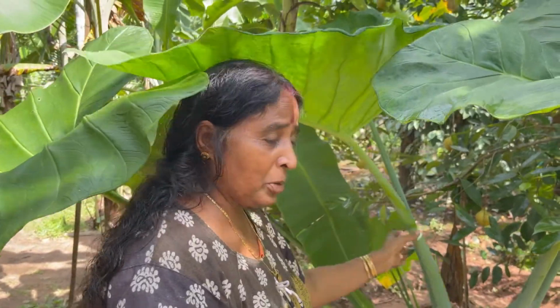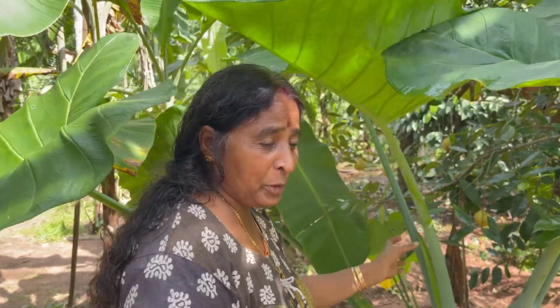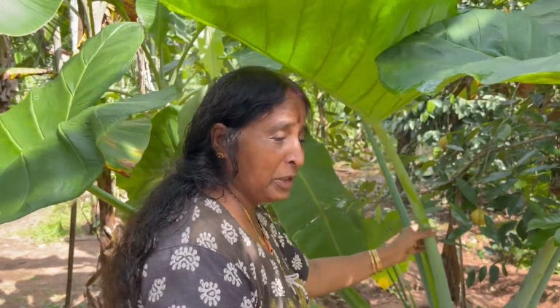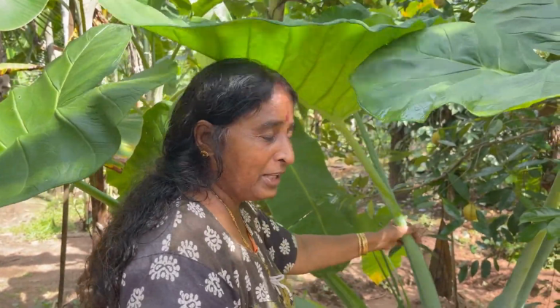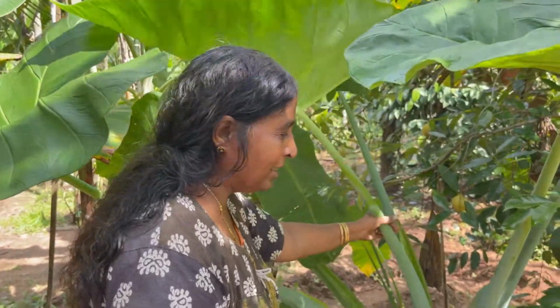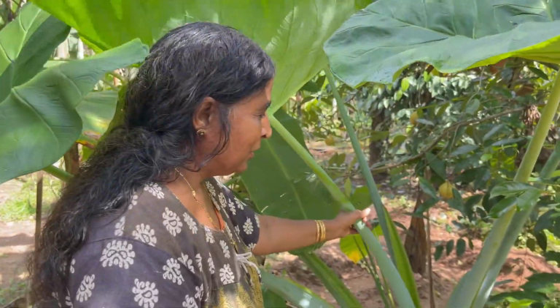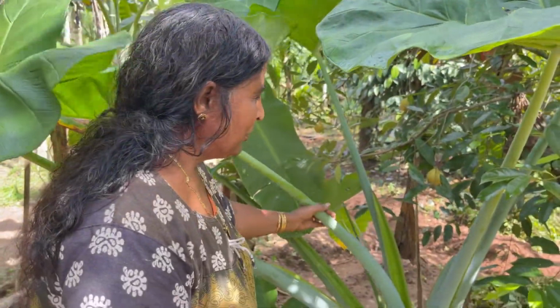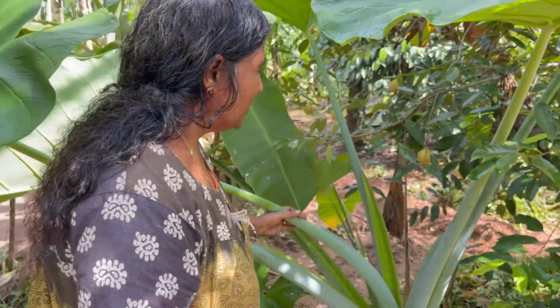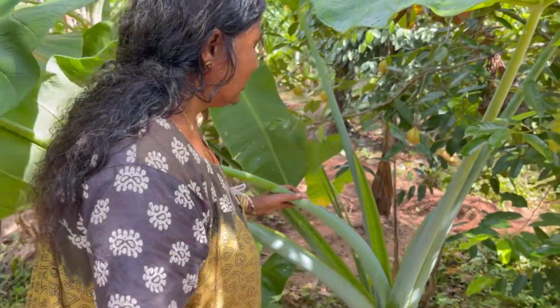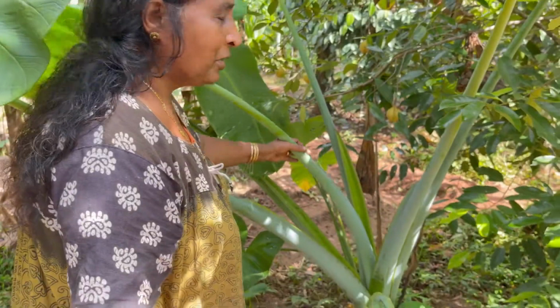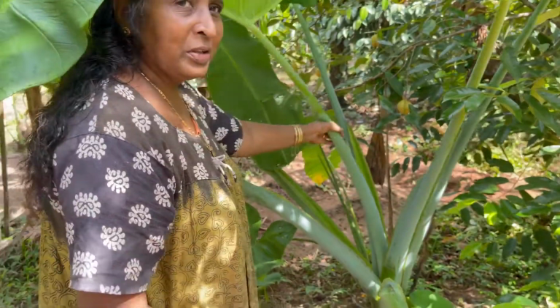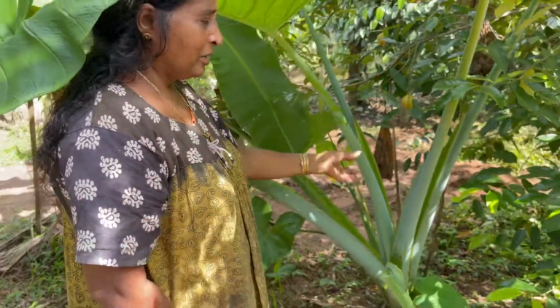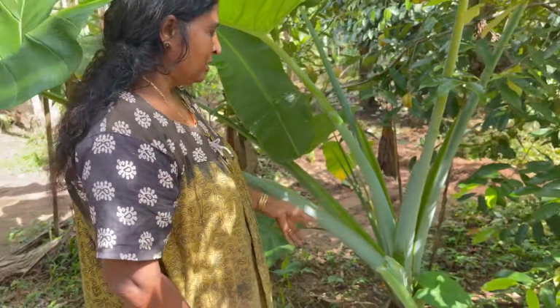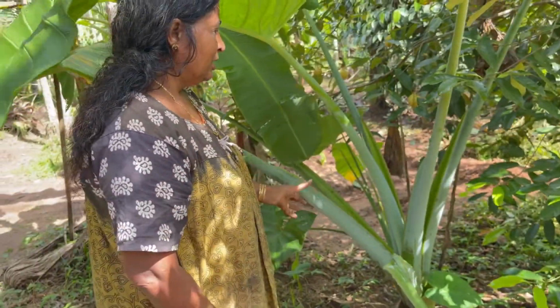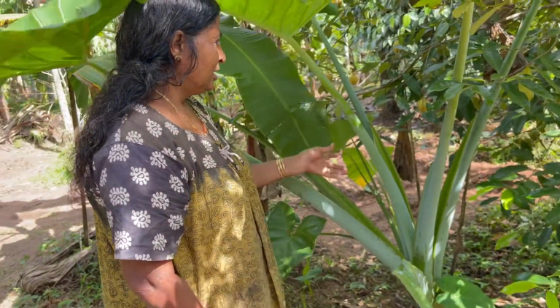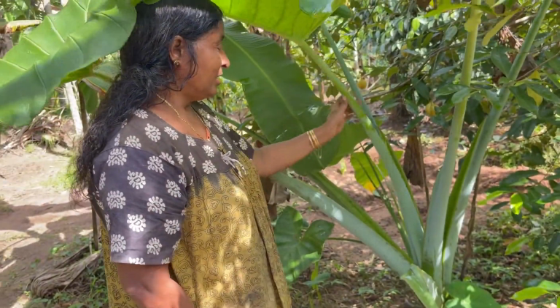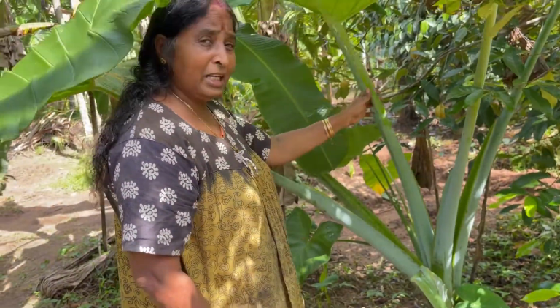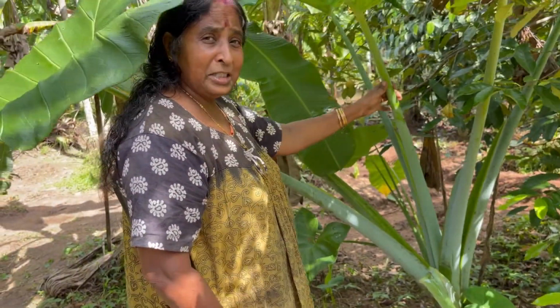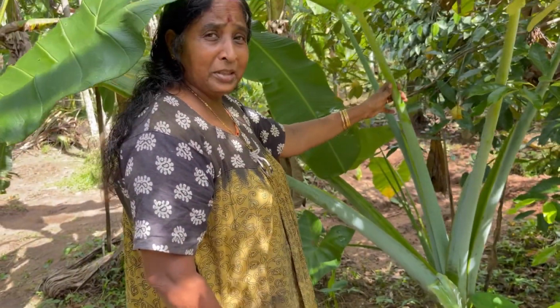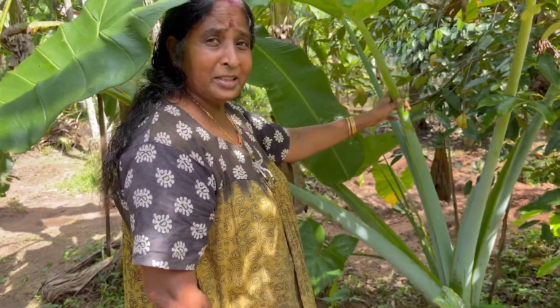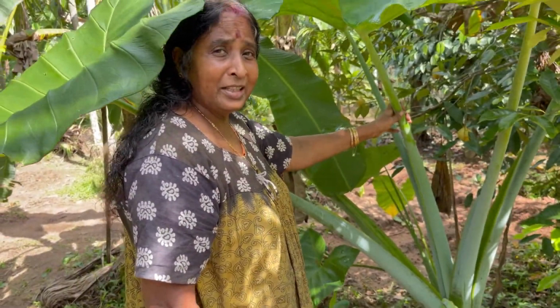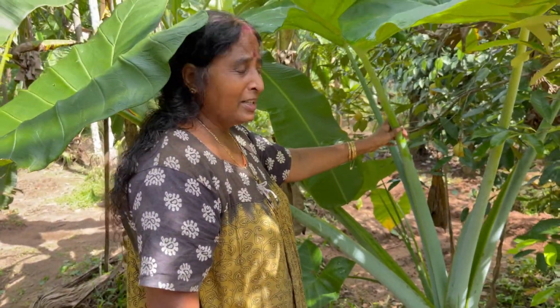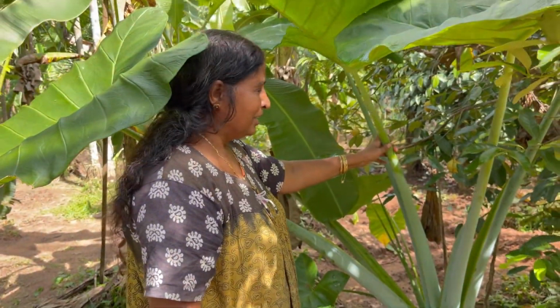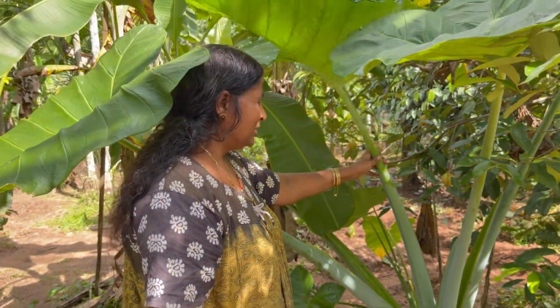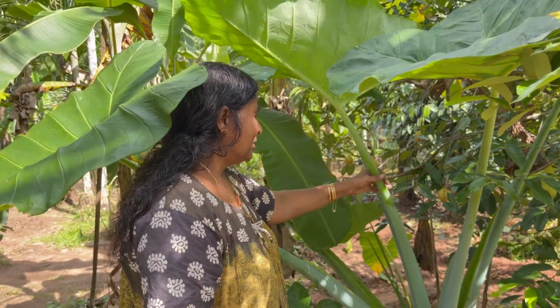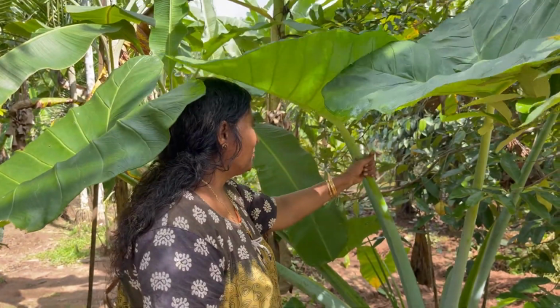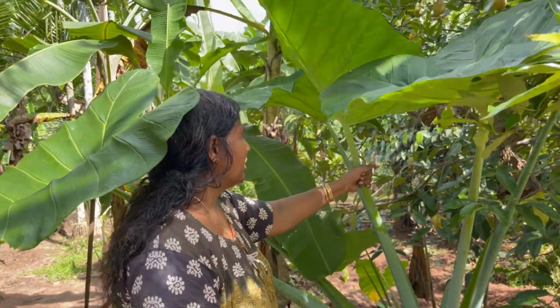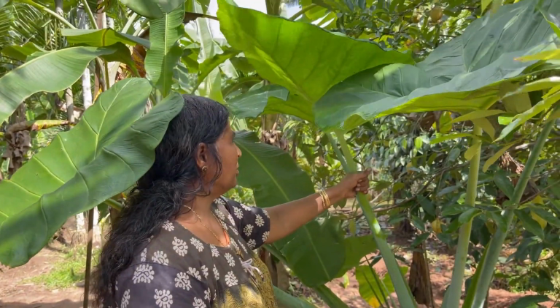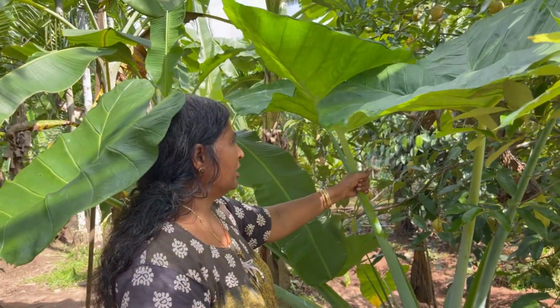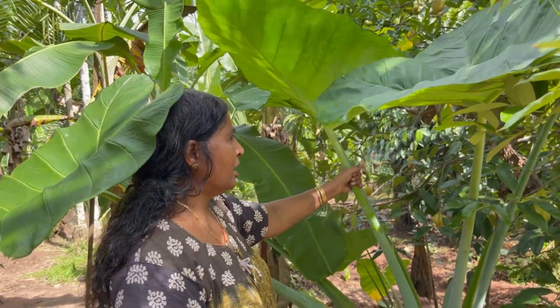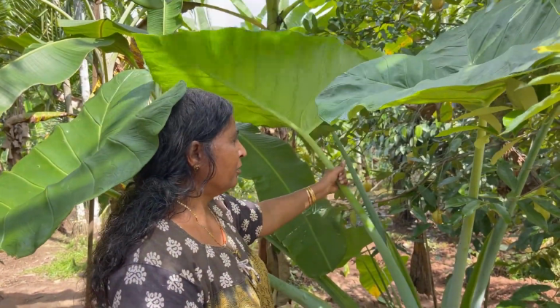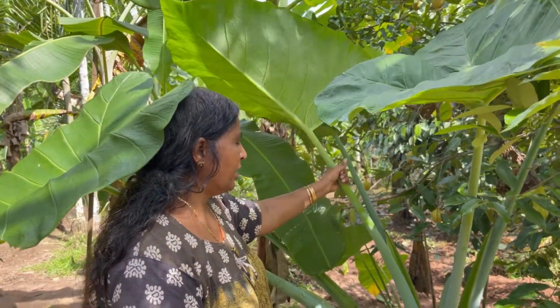How are you doing? I'm going to cut it off.